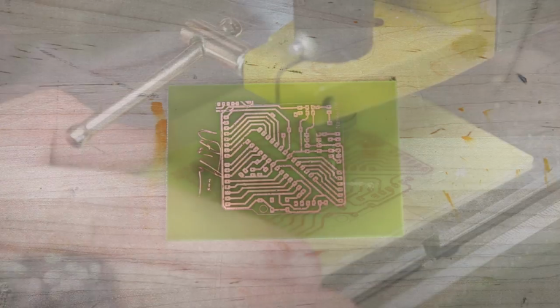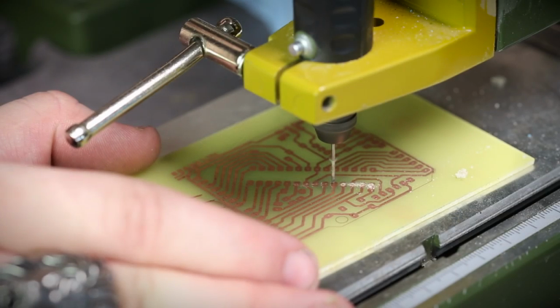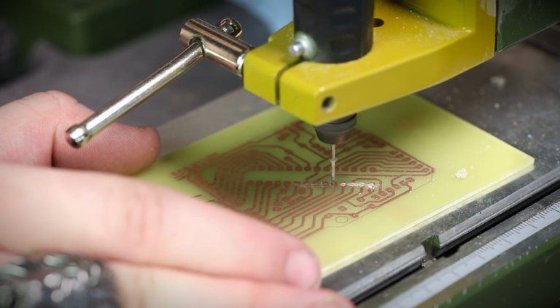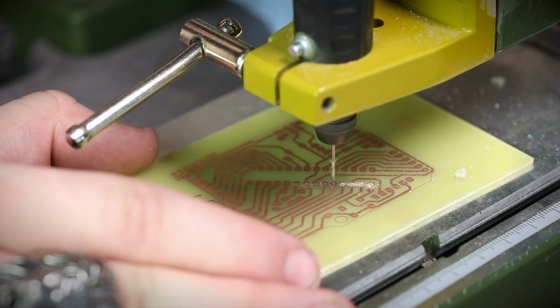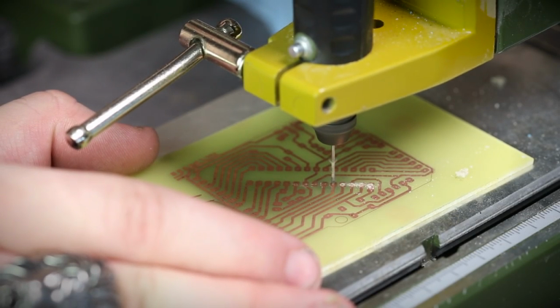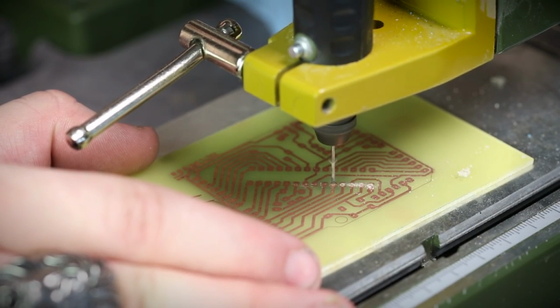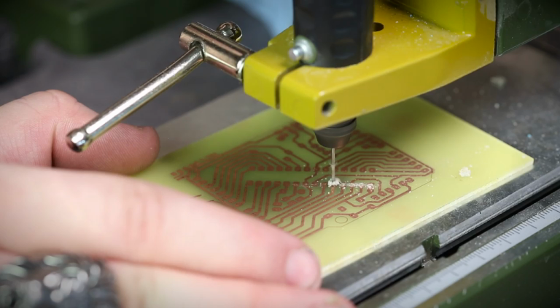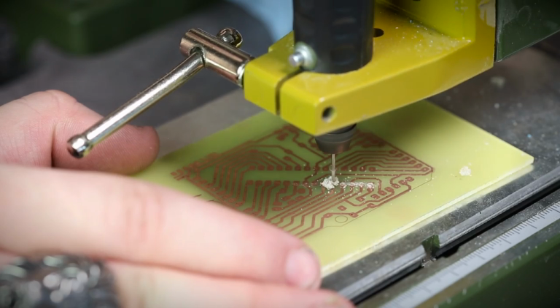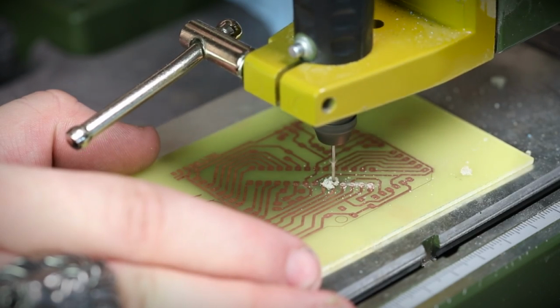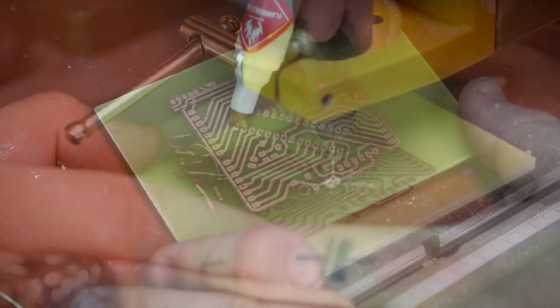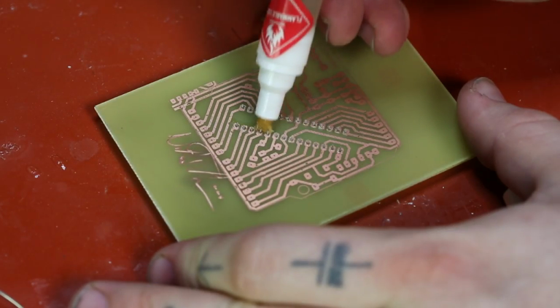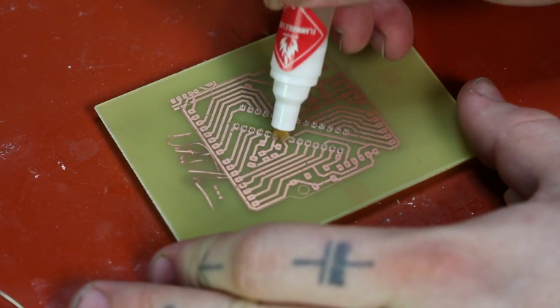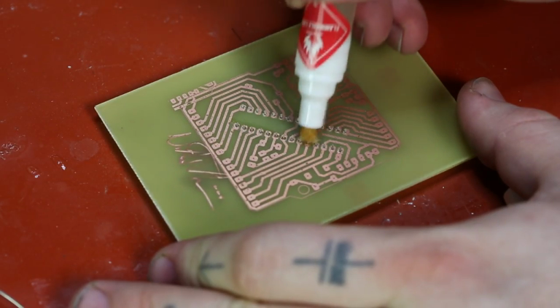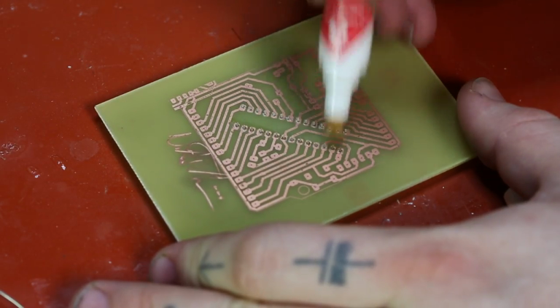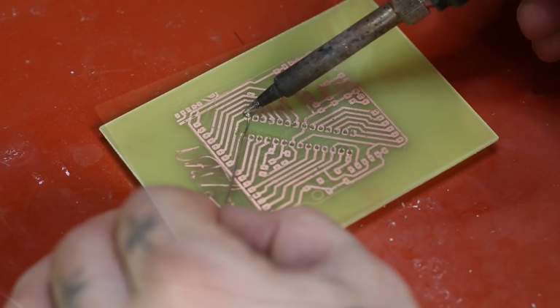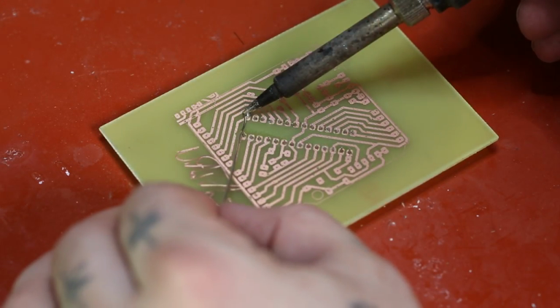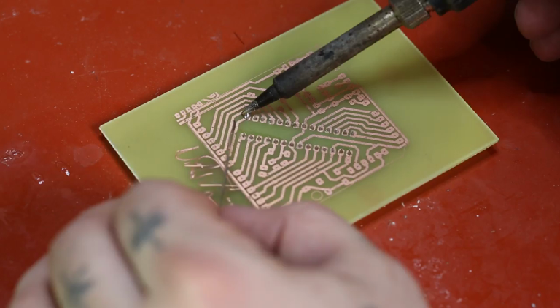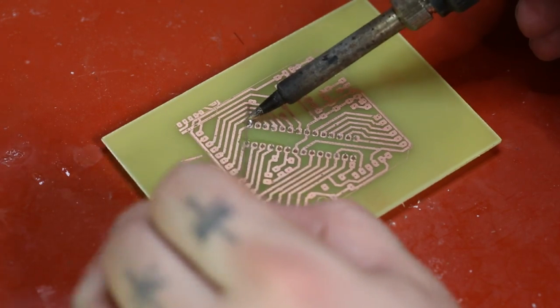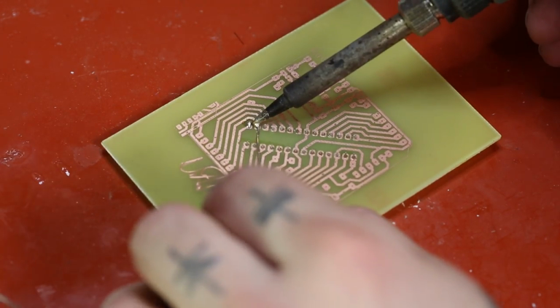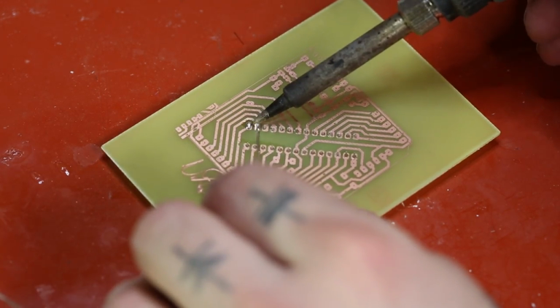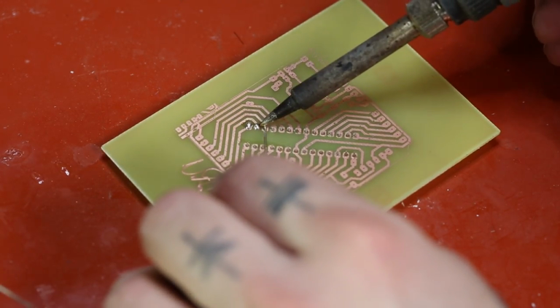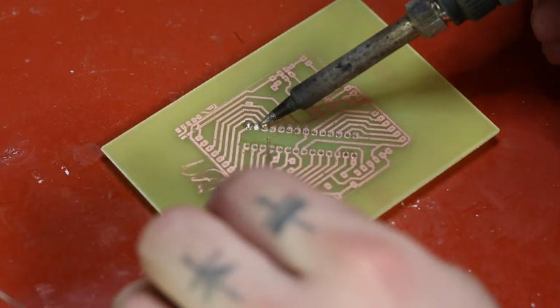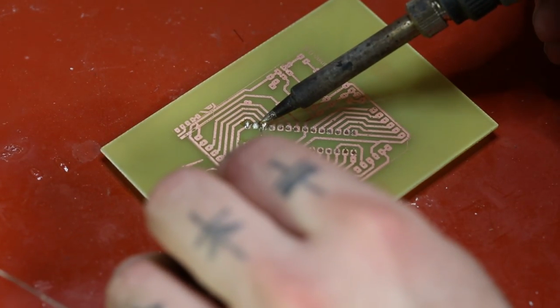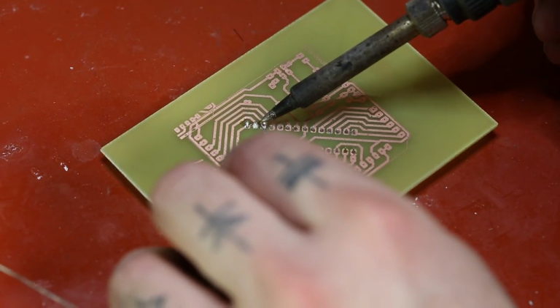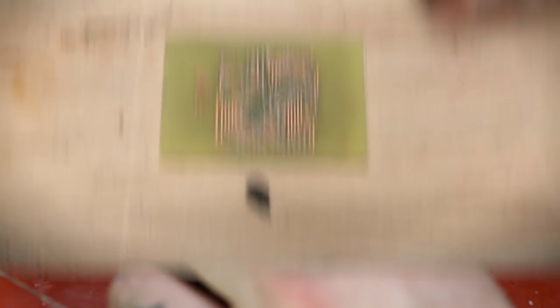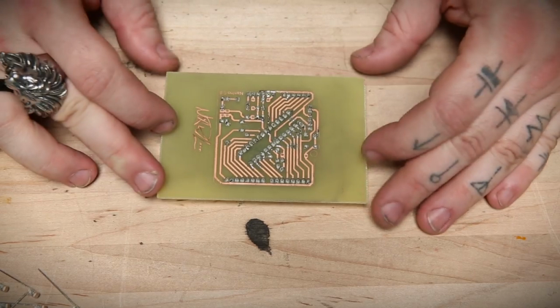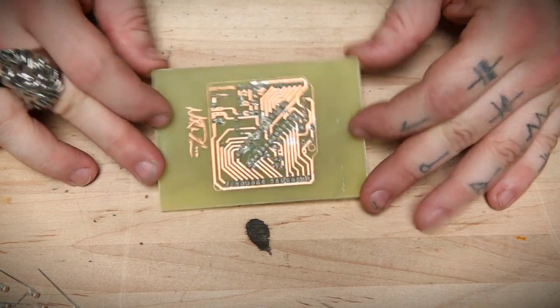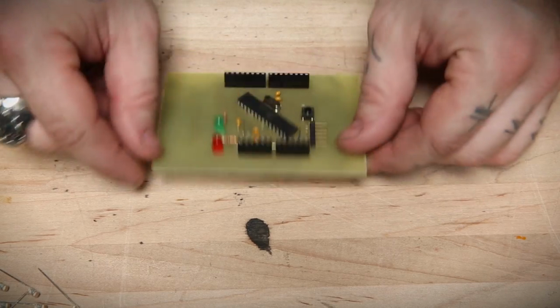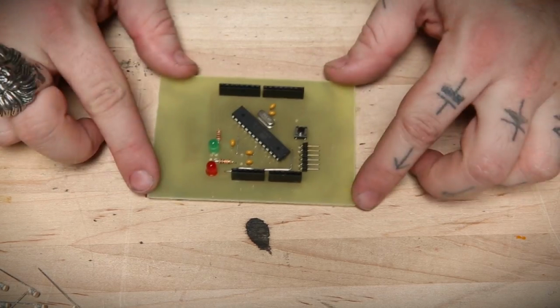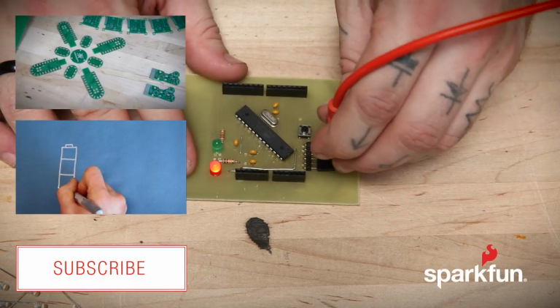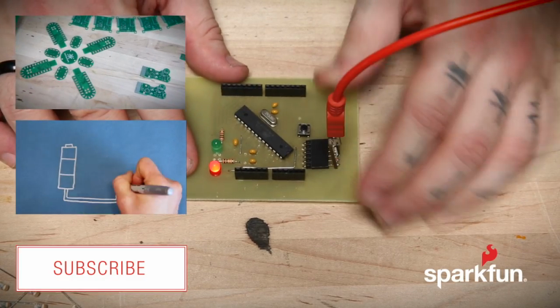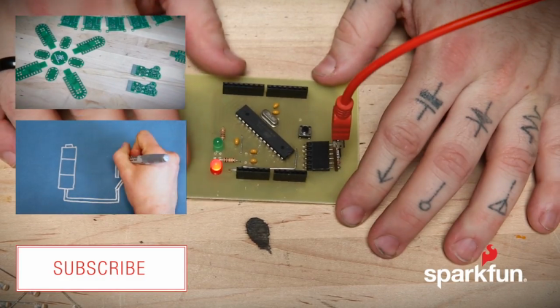Drill holes to mount all of your components and solder everything in place. Be careful when you're soldering because there's no solder mask to prevent solder from flowing up the traces. Congratulations, you've just etched the PCB all your own. Now go and make something awesome with it.